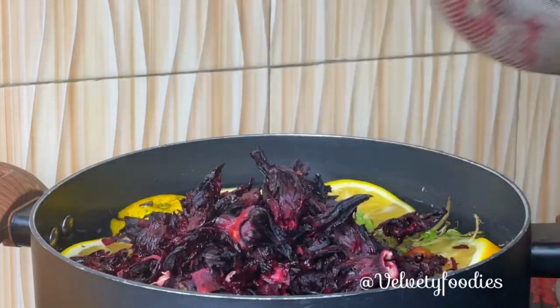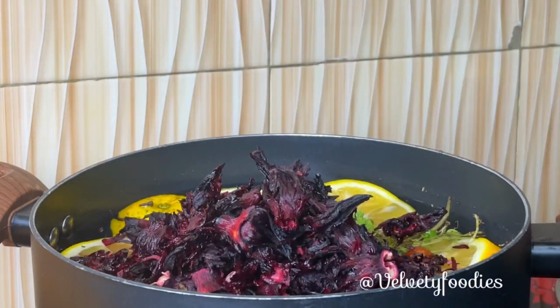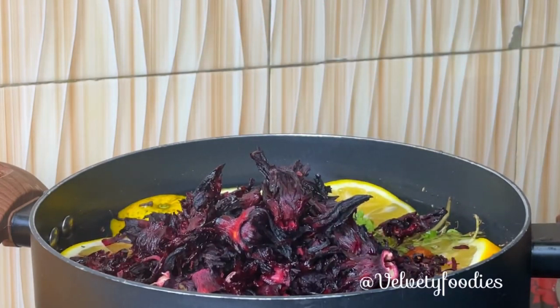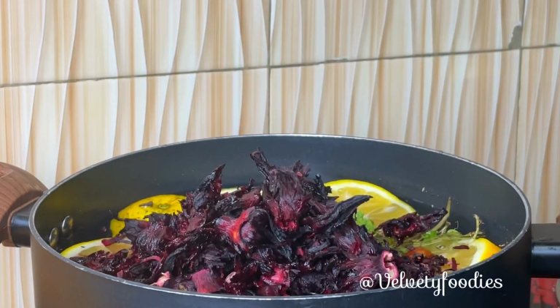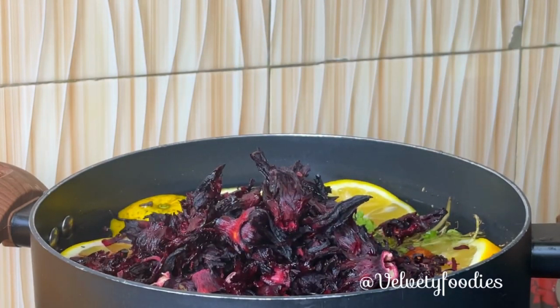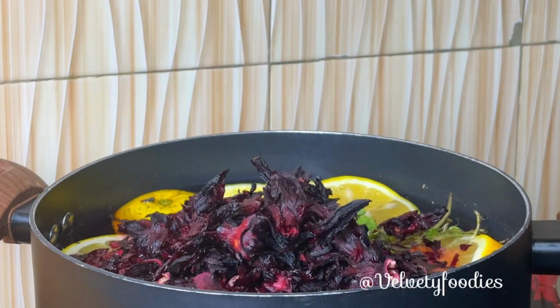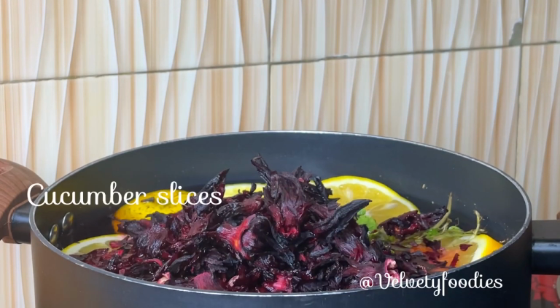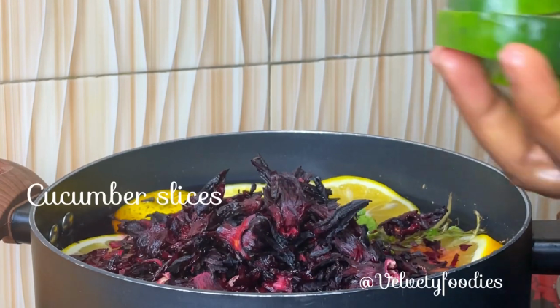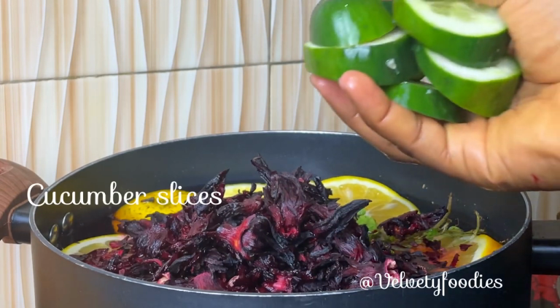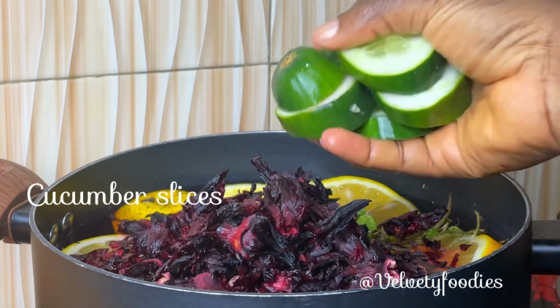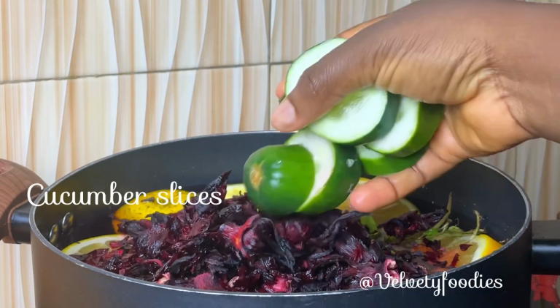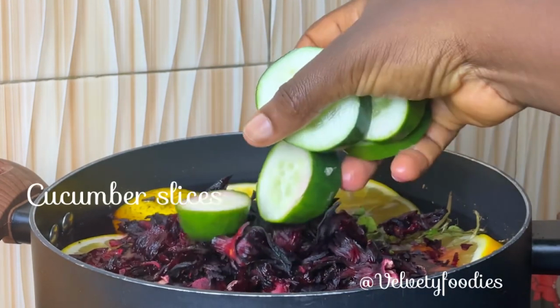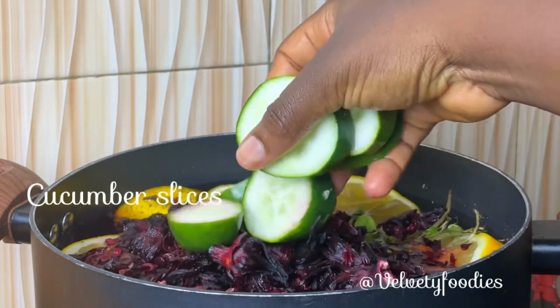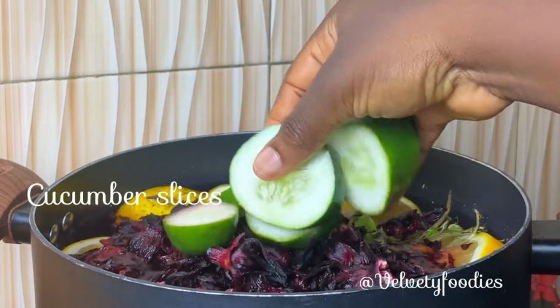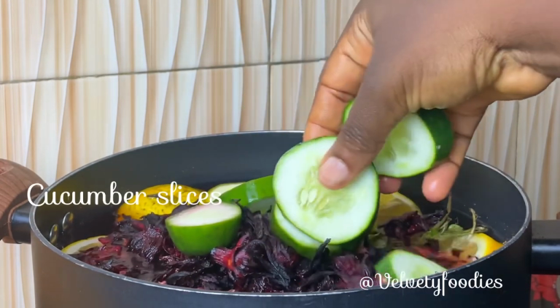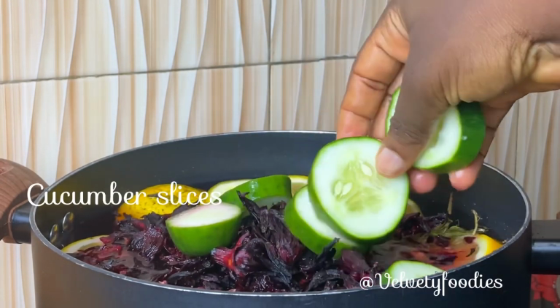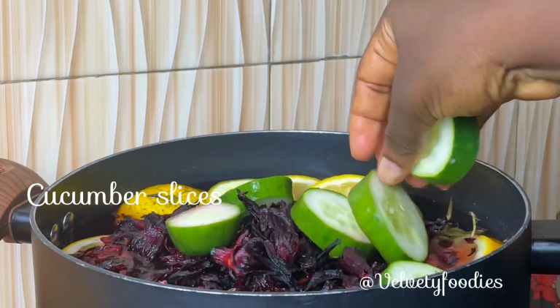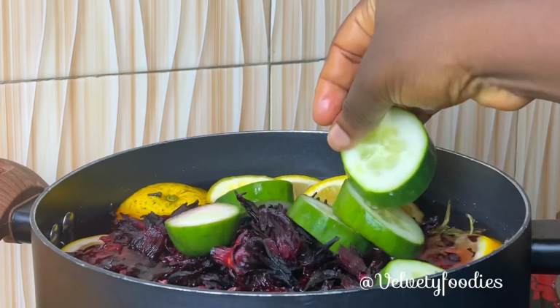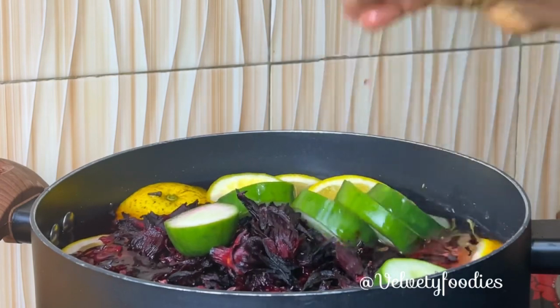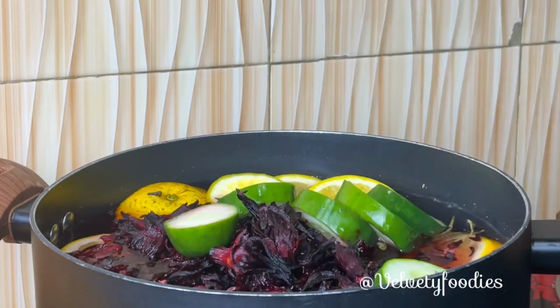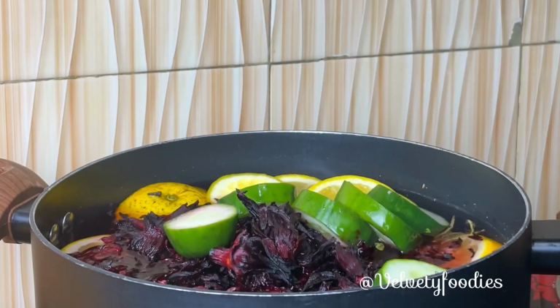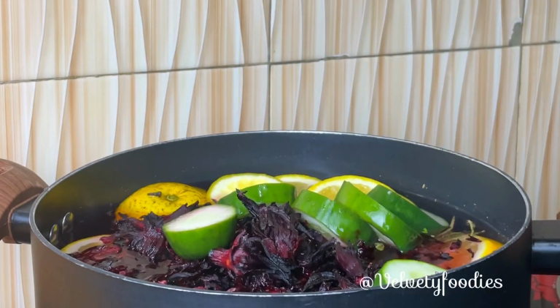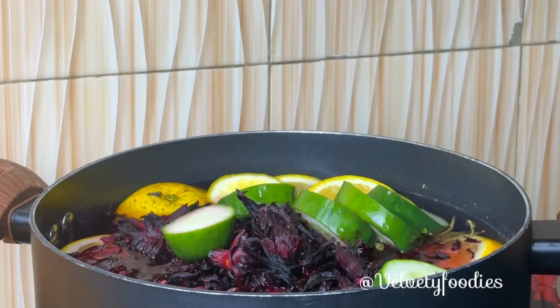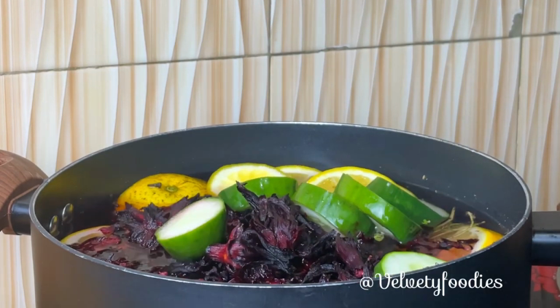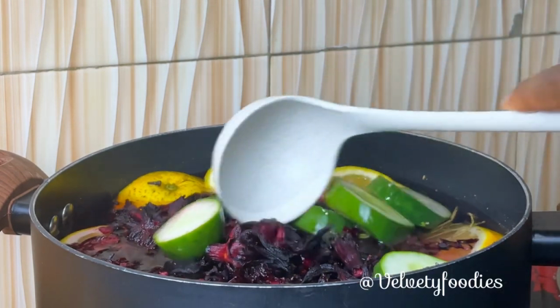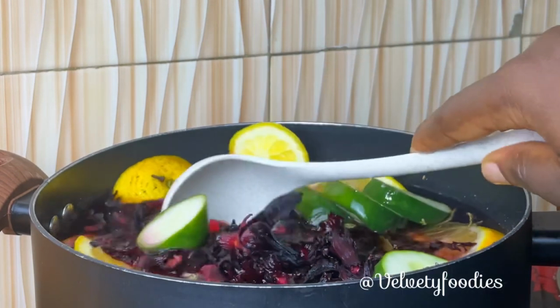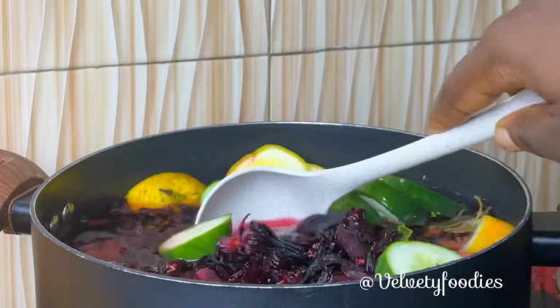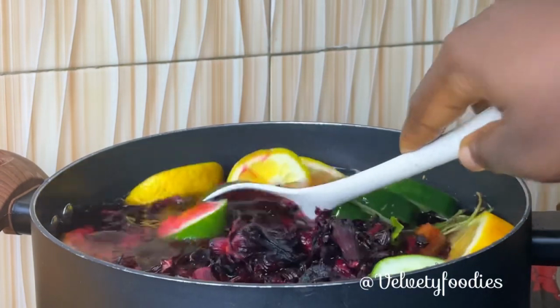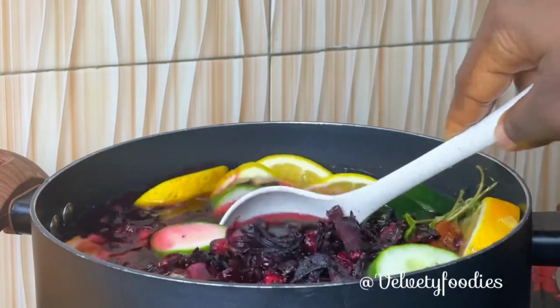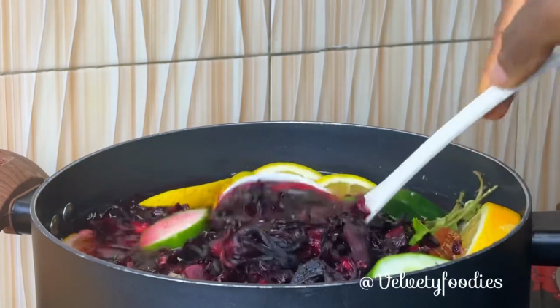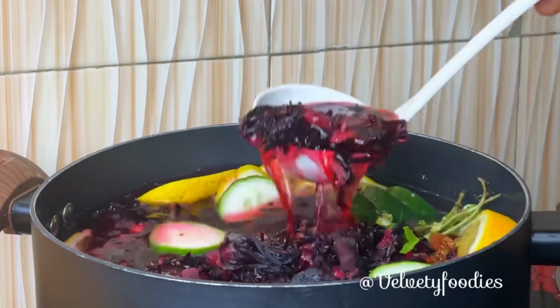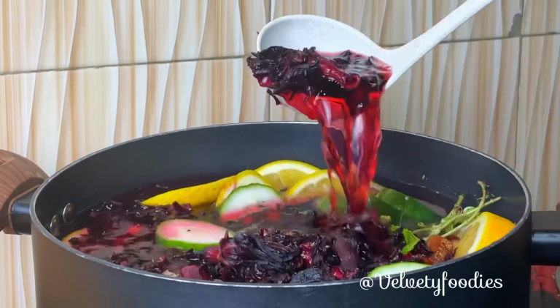You need to rinse your zobo very well because of sand. I'll also add some cucumber slices to this and give everything a quick mix together.